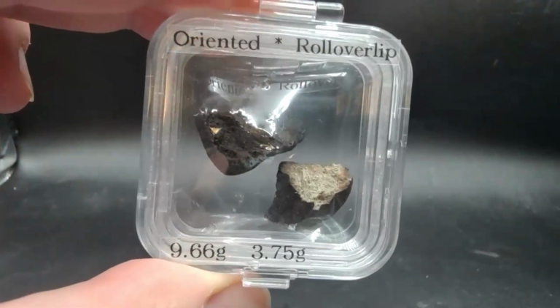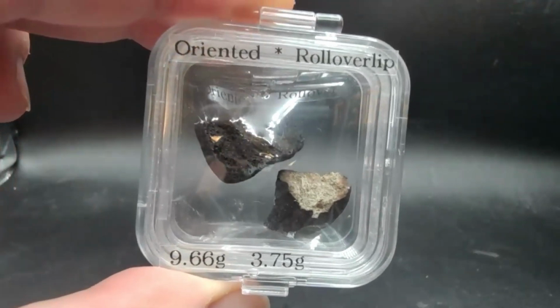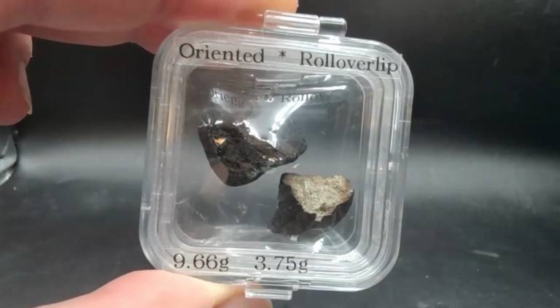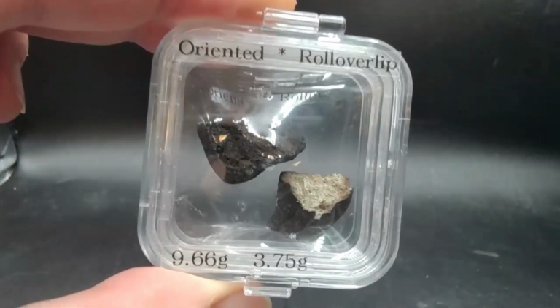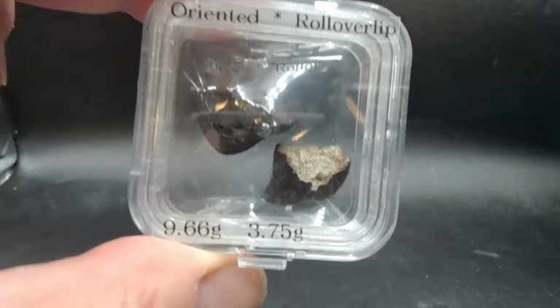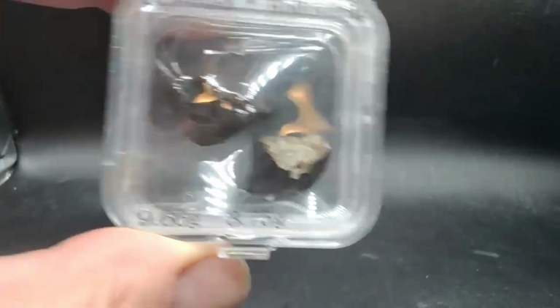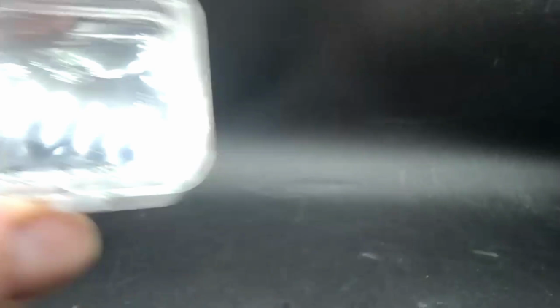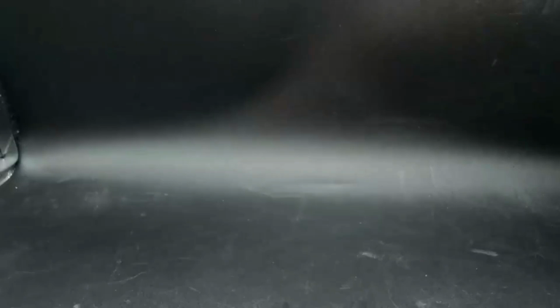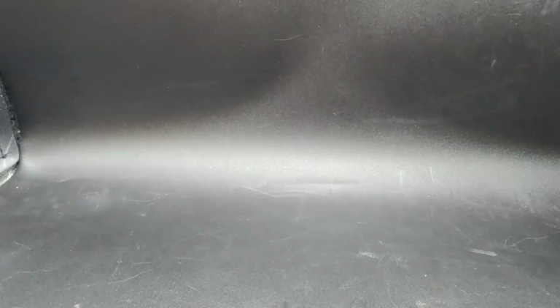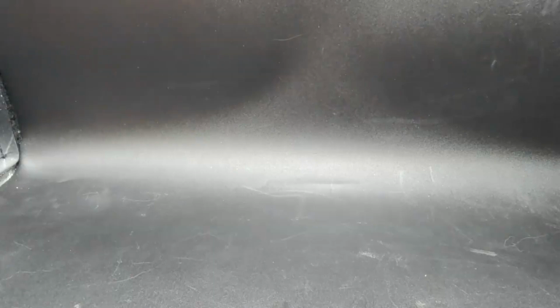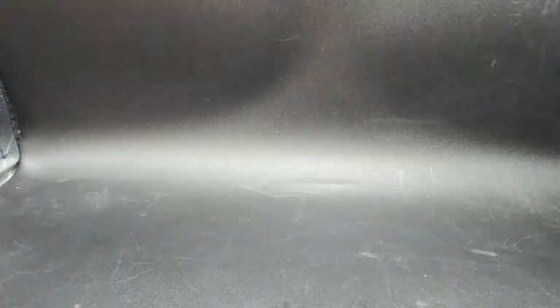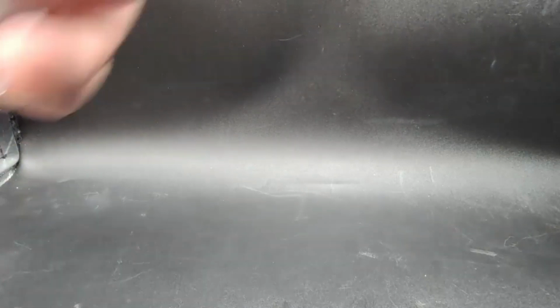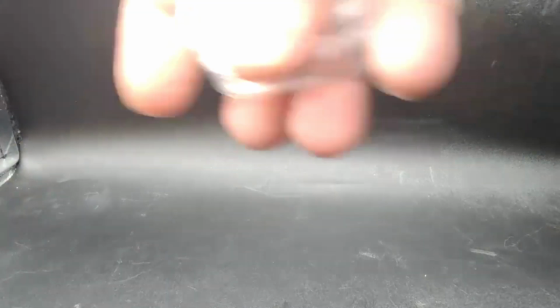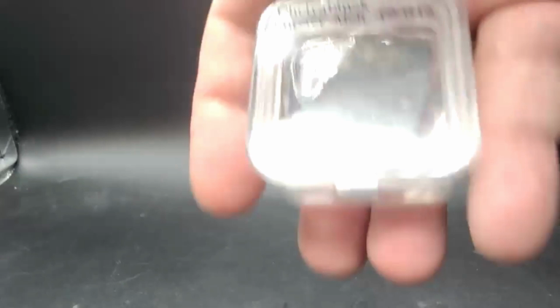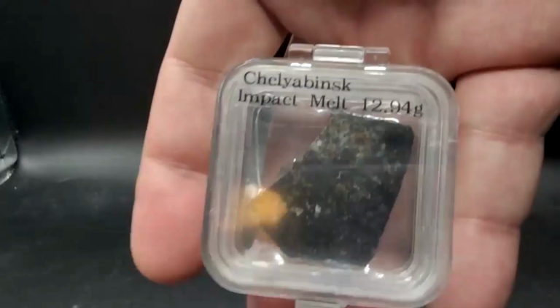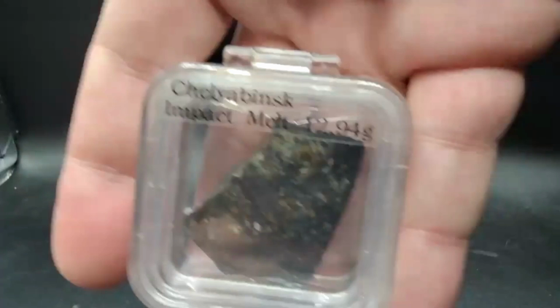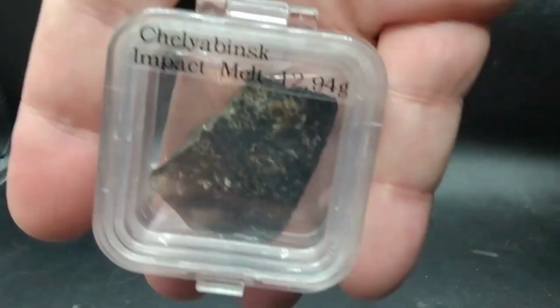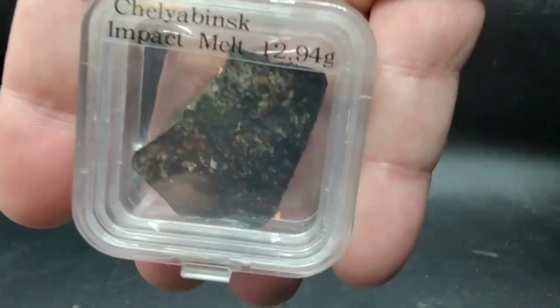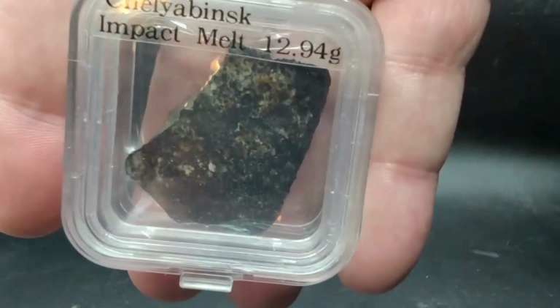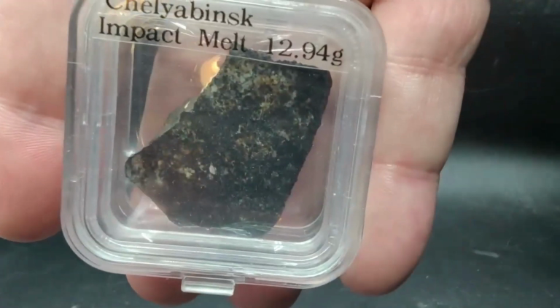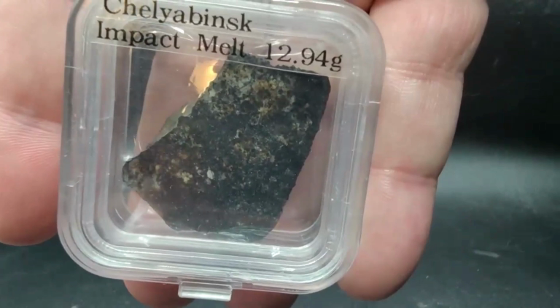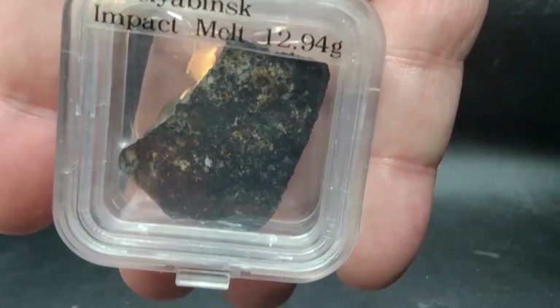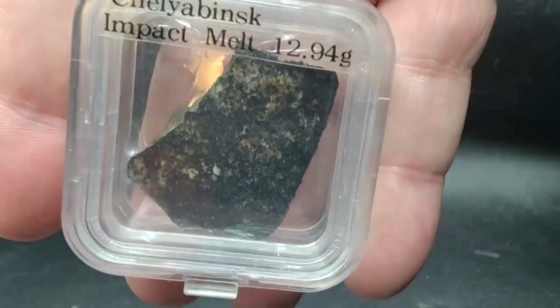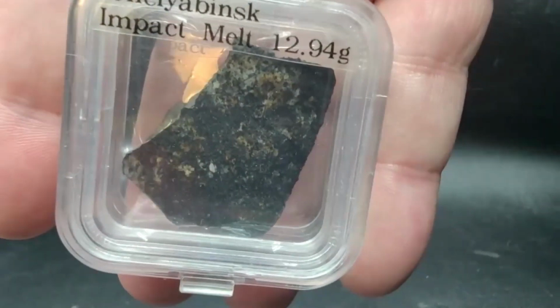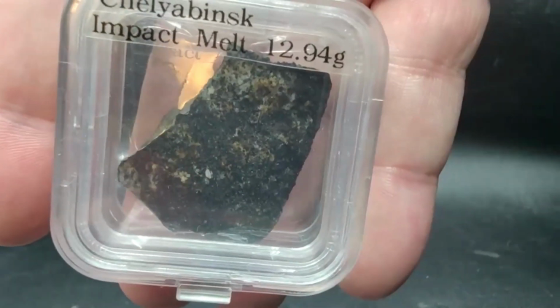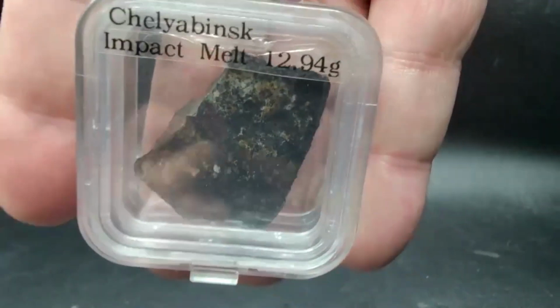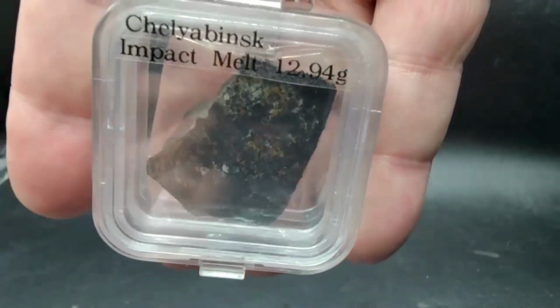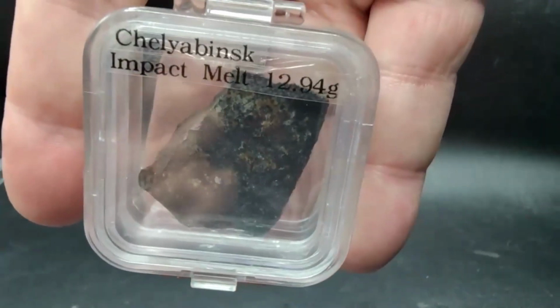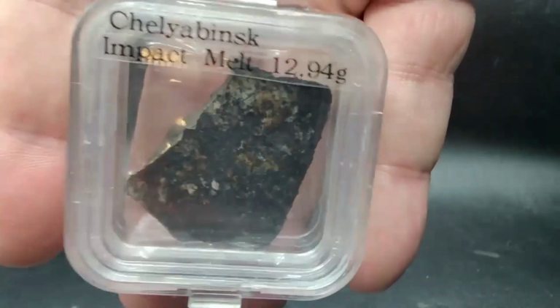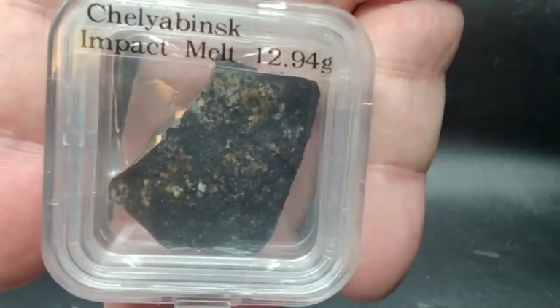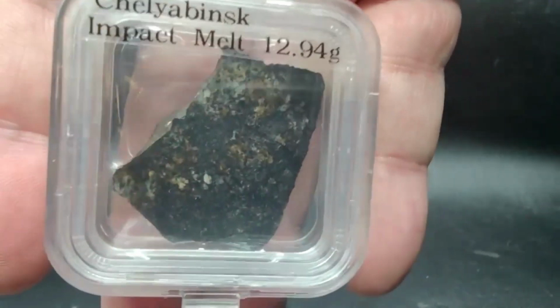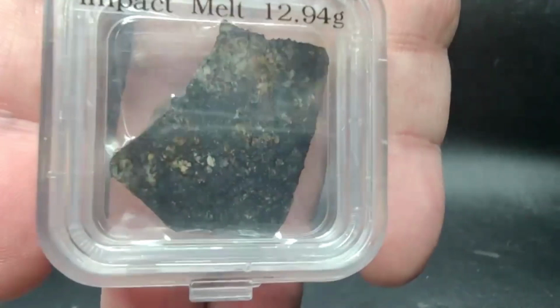This is how I'm used to seeing Cheli — little specimens. It was really neat to see it cut and polished, Topher. That was really cool. A lot of them you don't really get to see the interior because you're scared to cut them.